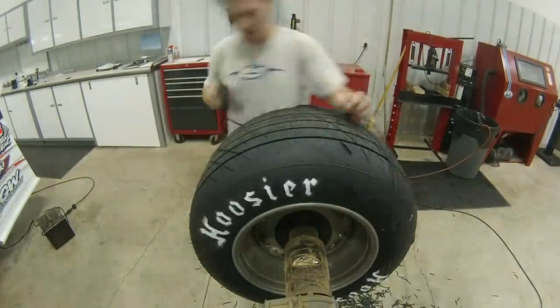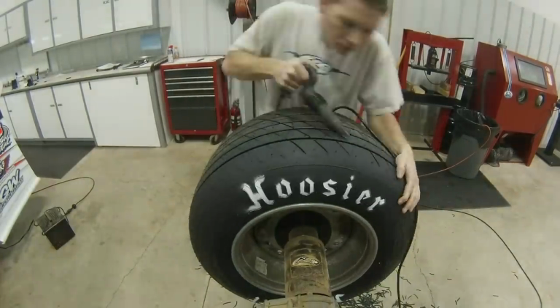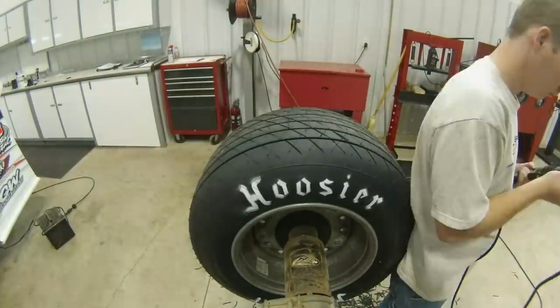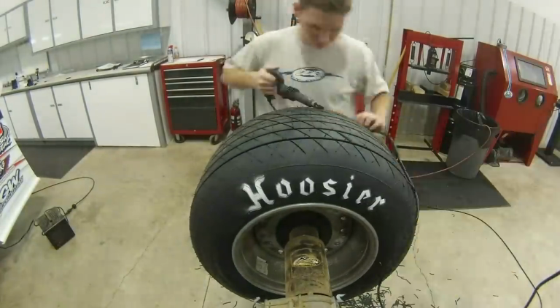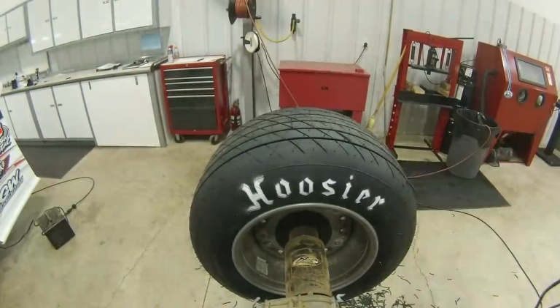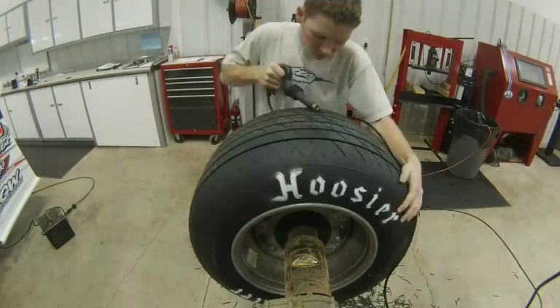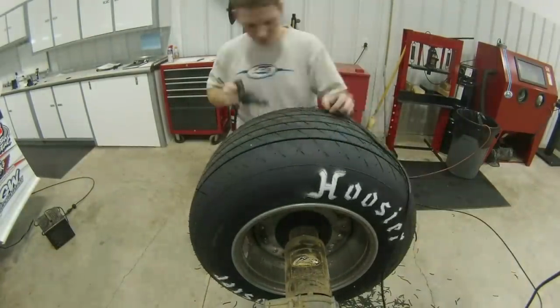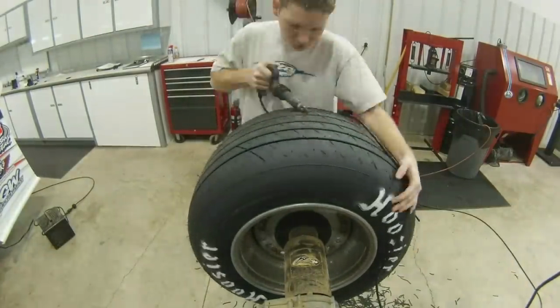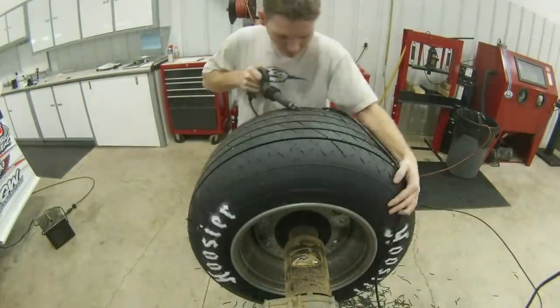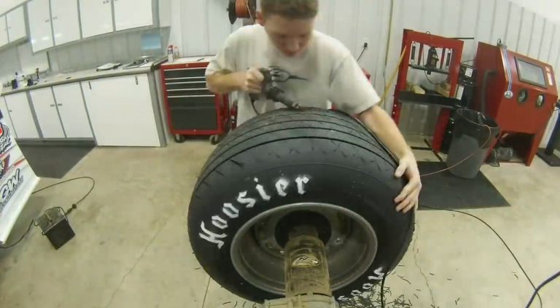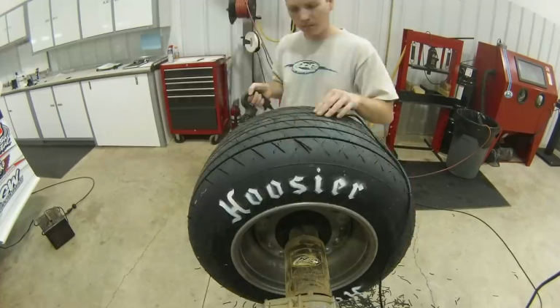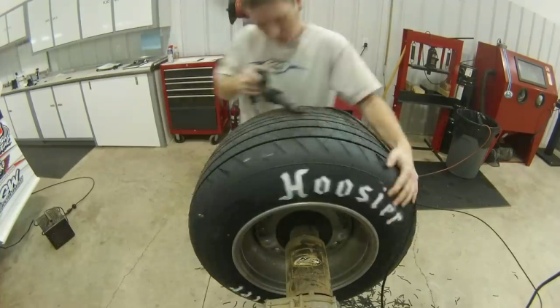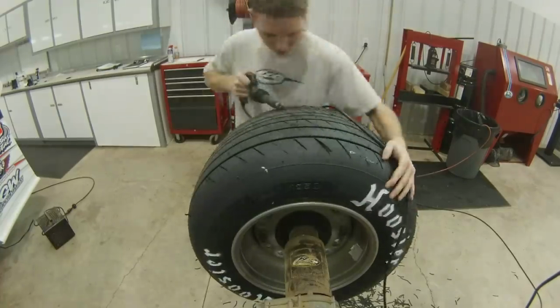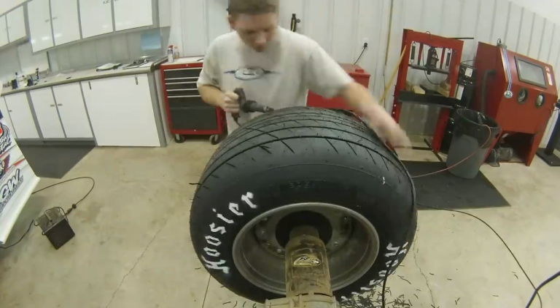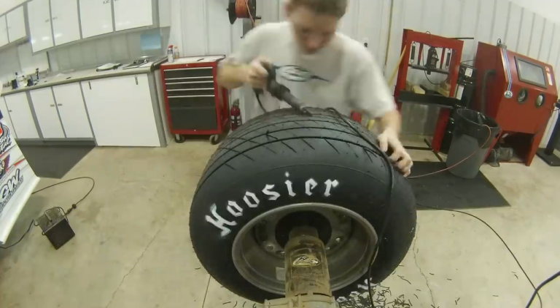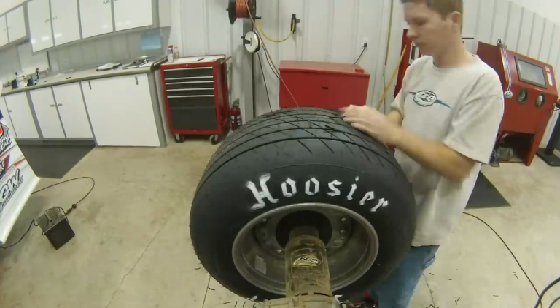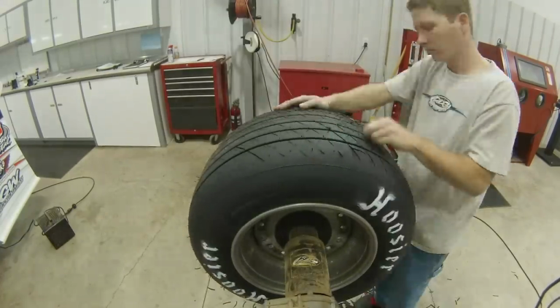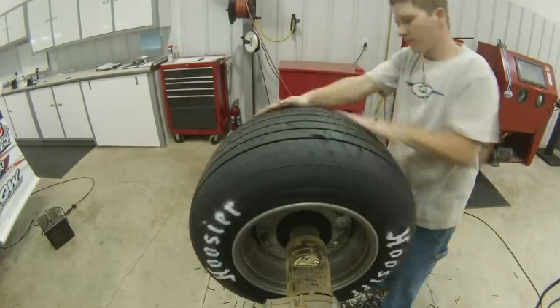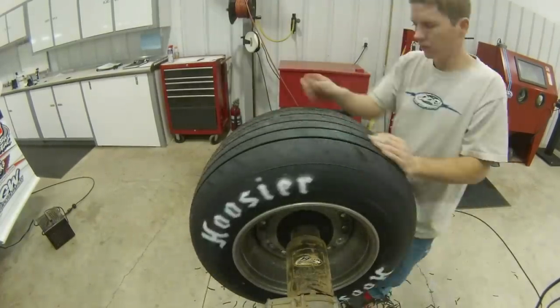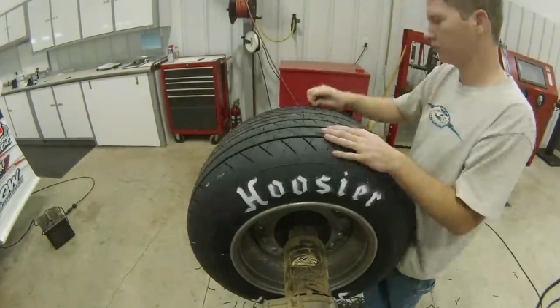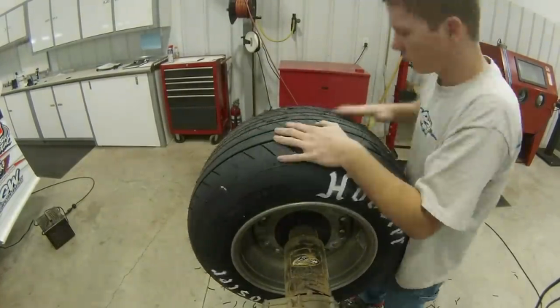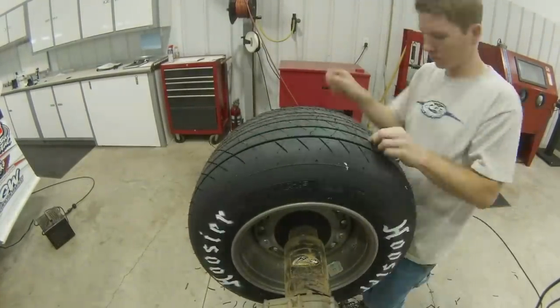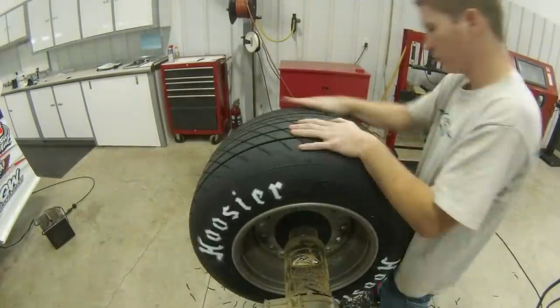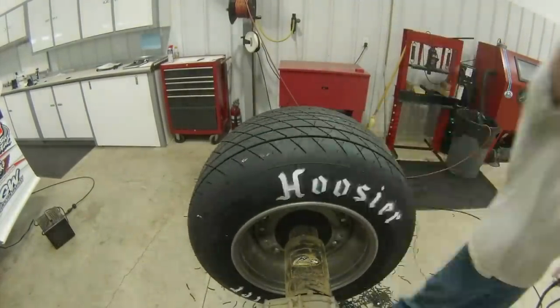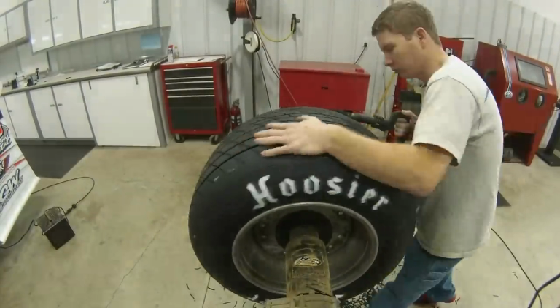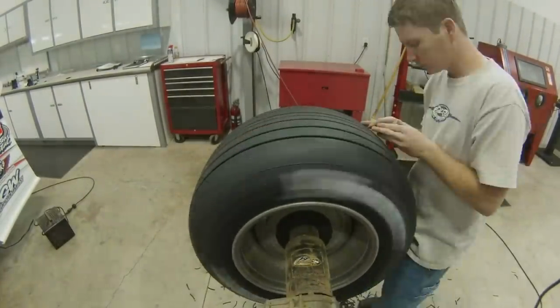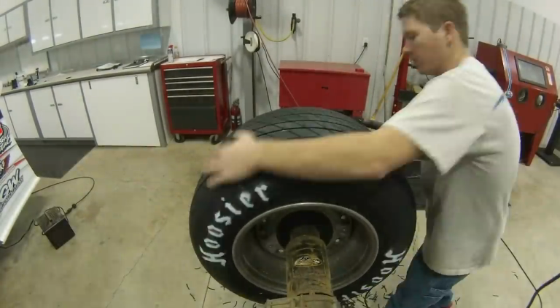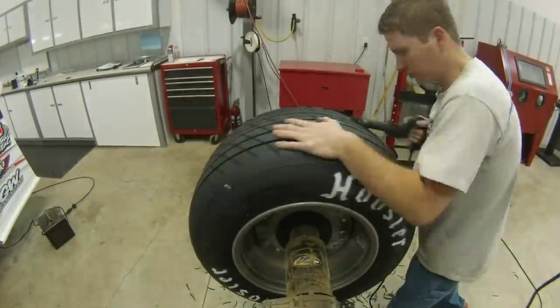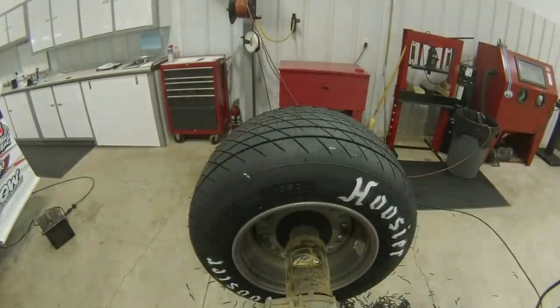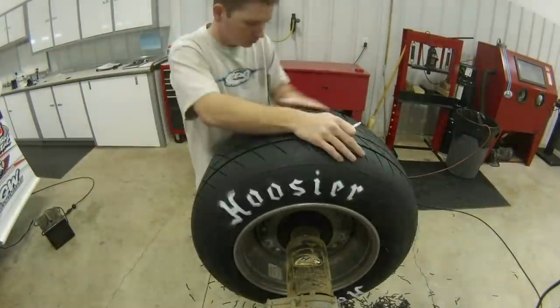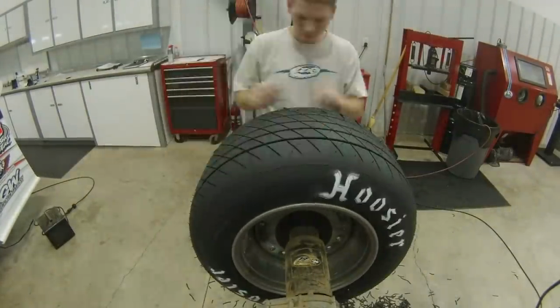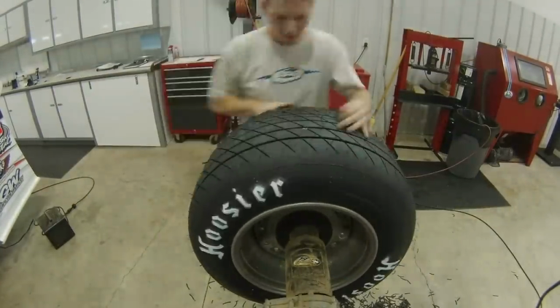Like I said, it helps keep the groove consistent and works good for me, and it's quick. Some people don't do it, but I like to do it.